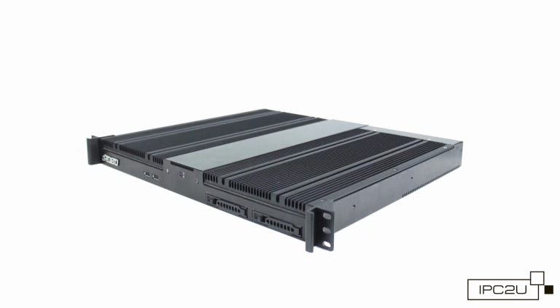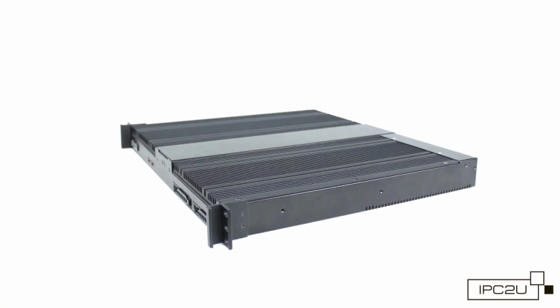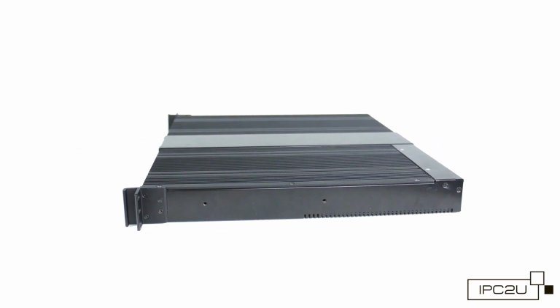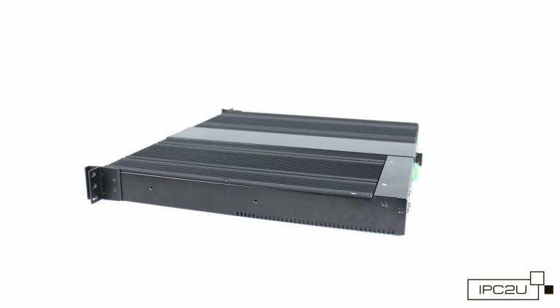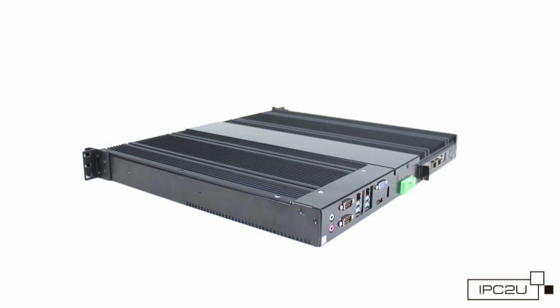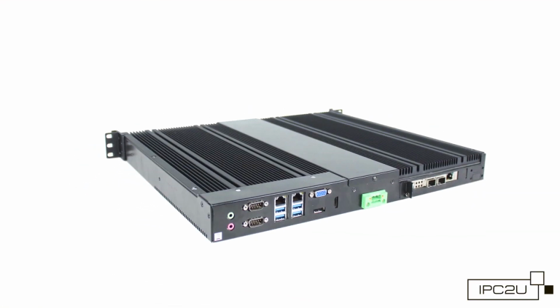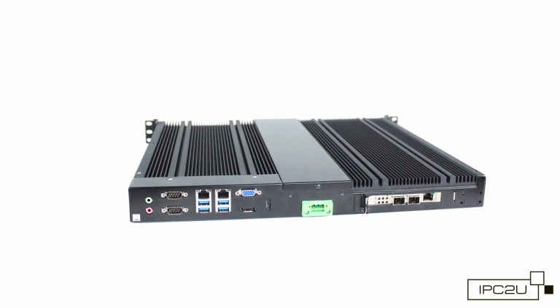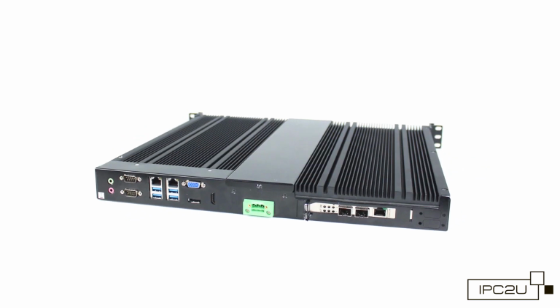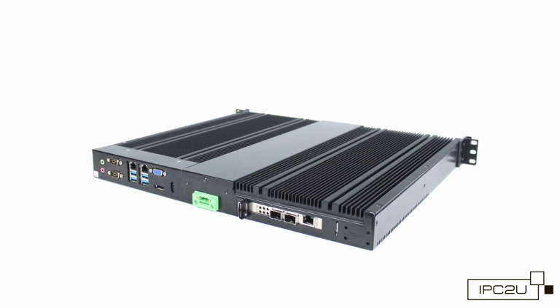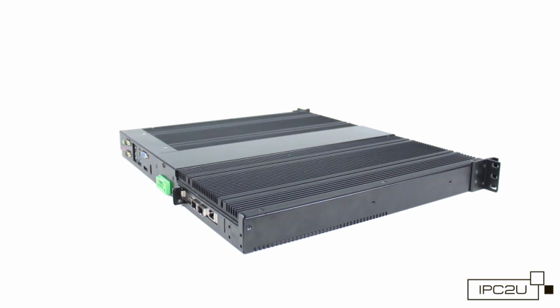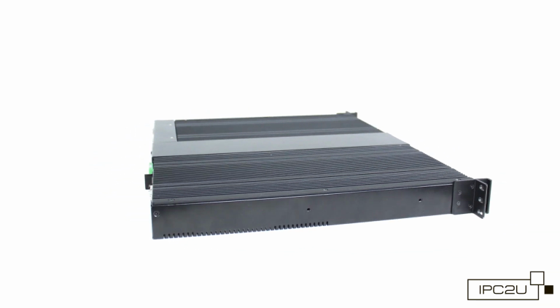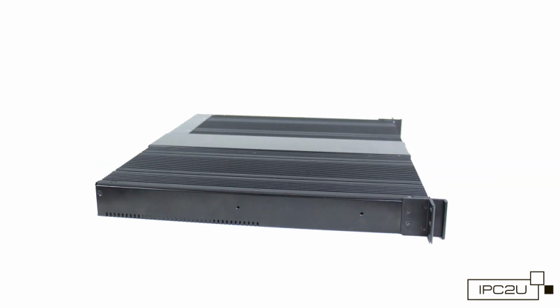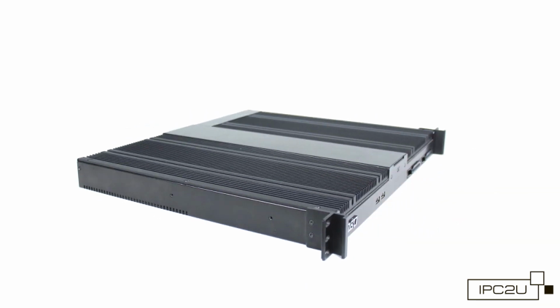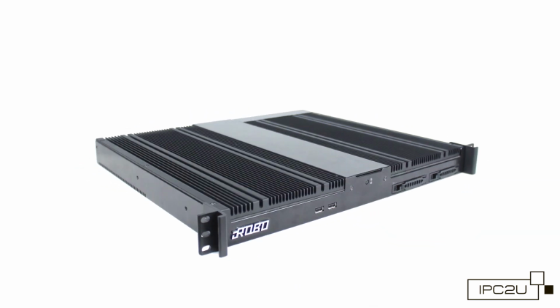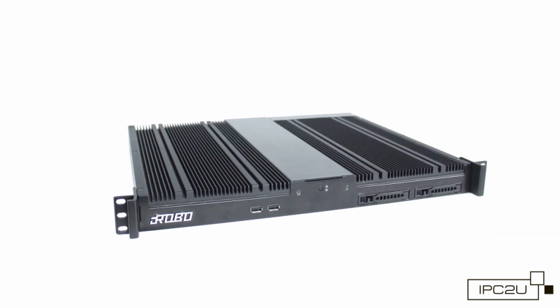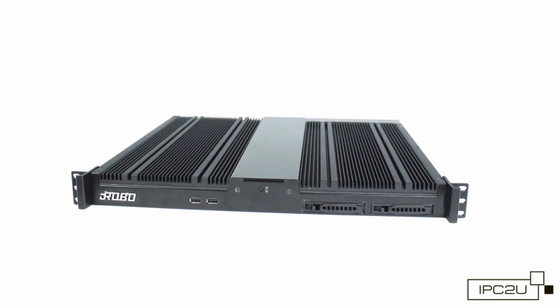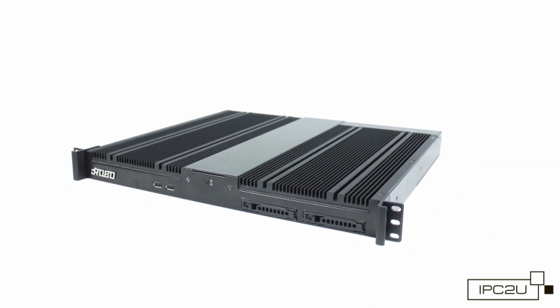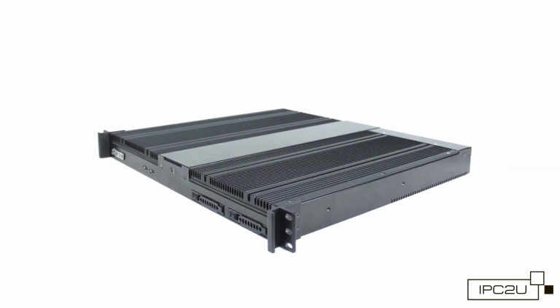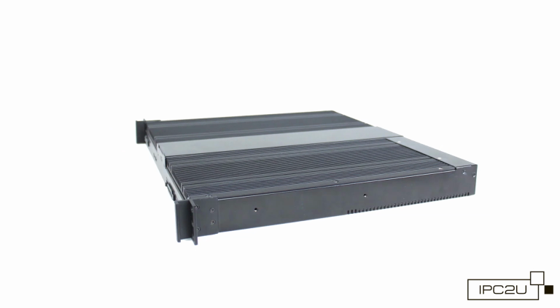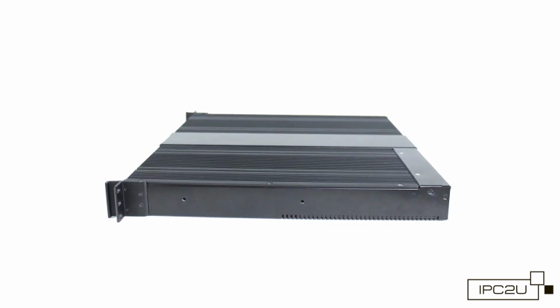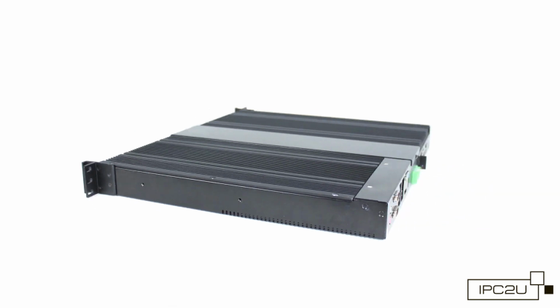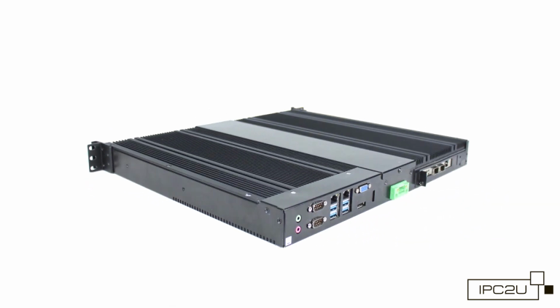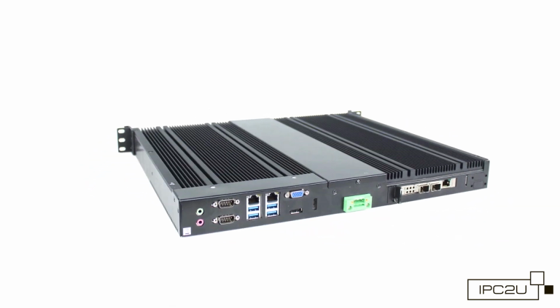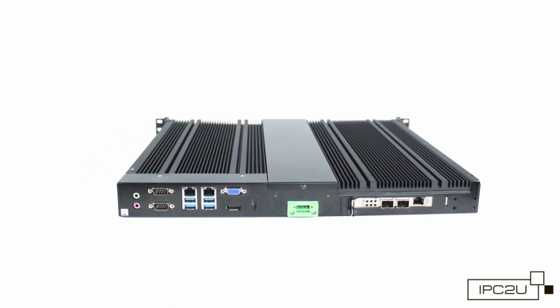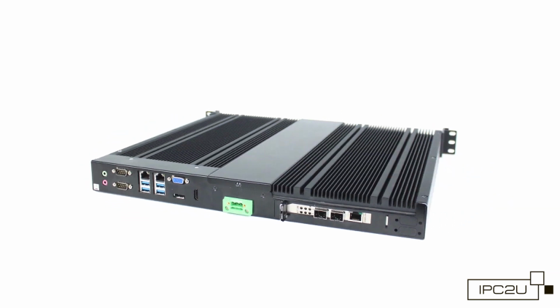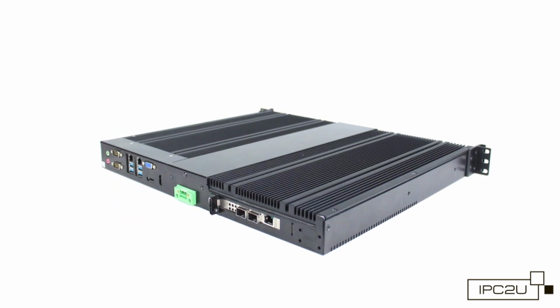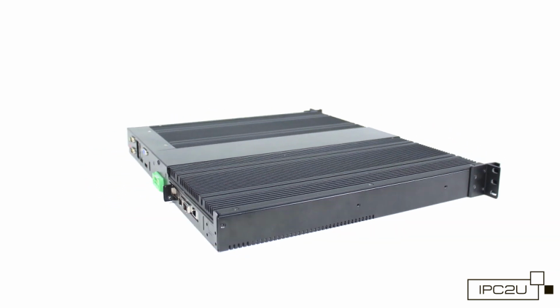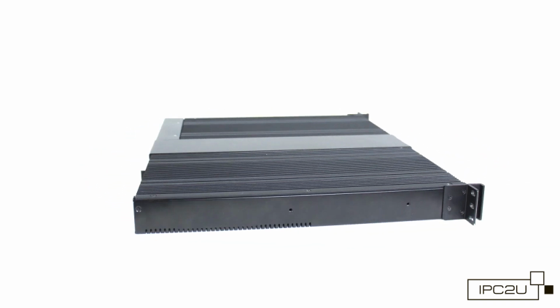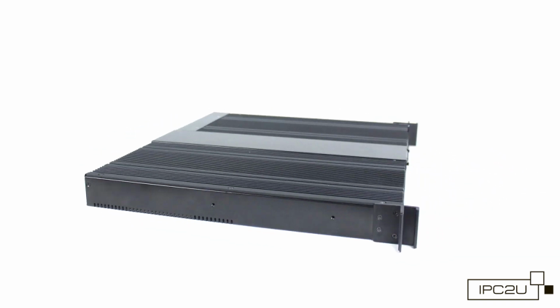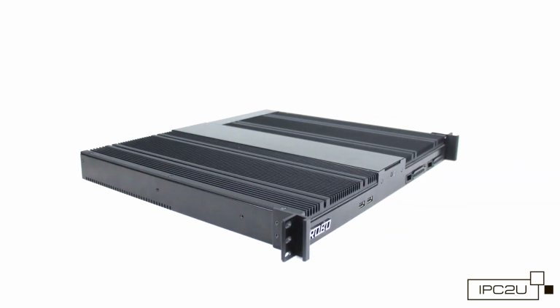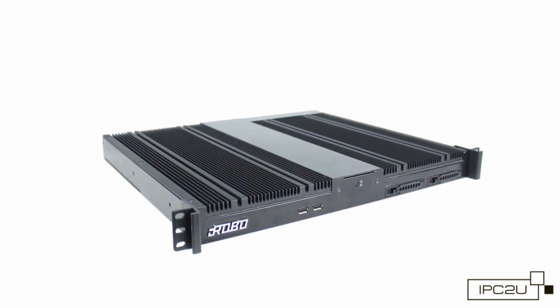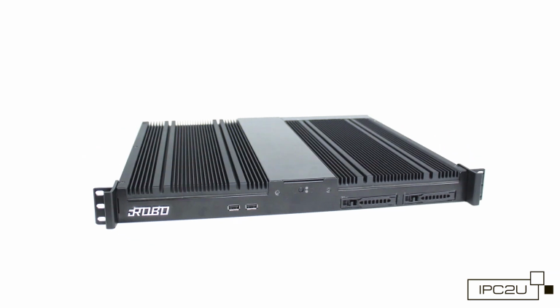IPC2U engineers have developed a specialized industrial server with seamless redundancy protocols, PRP and HSR support. These protocols are the basis of the concept of digital substation control systems in the power engineering industry.